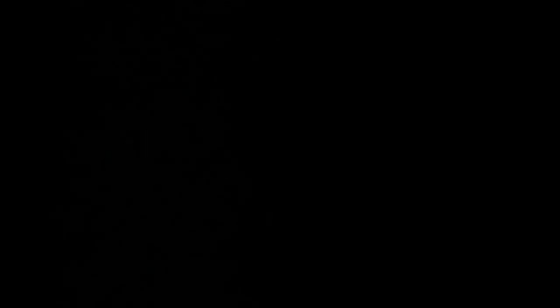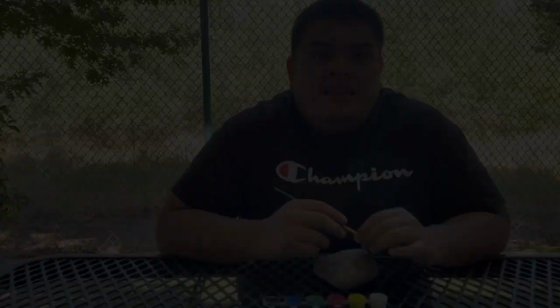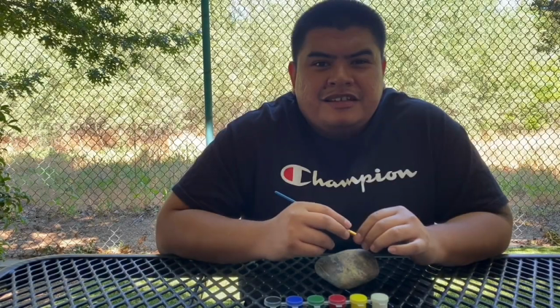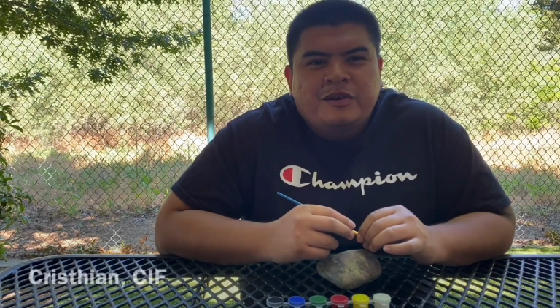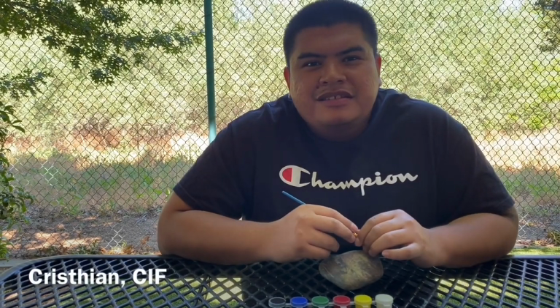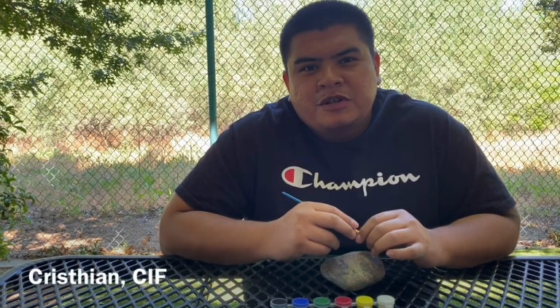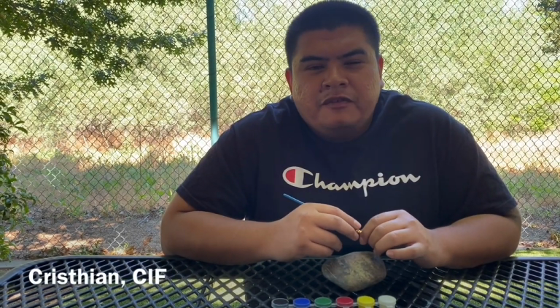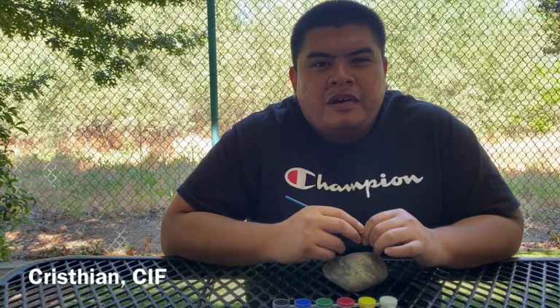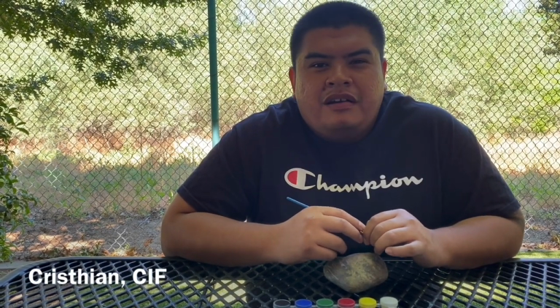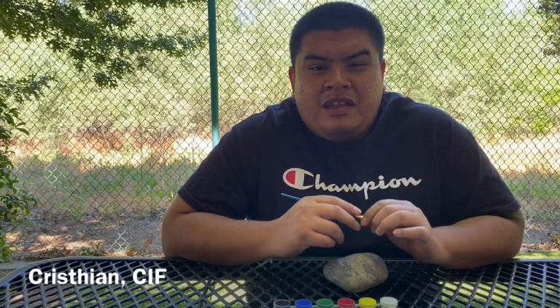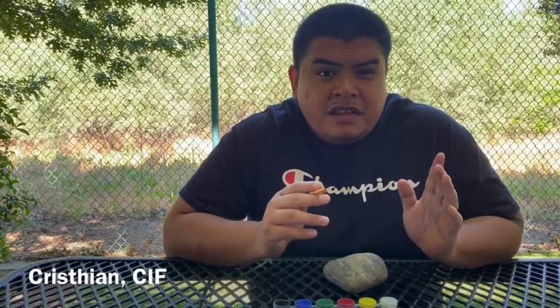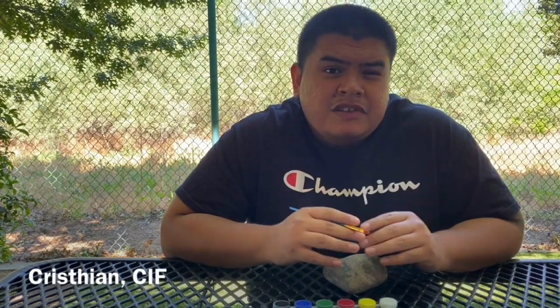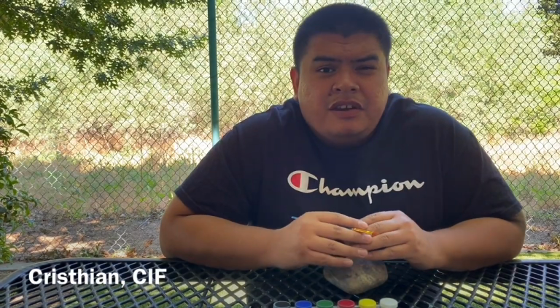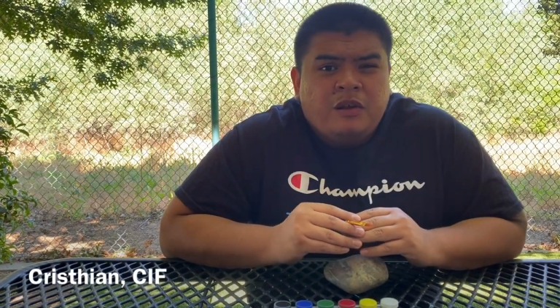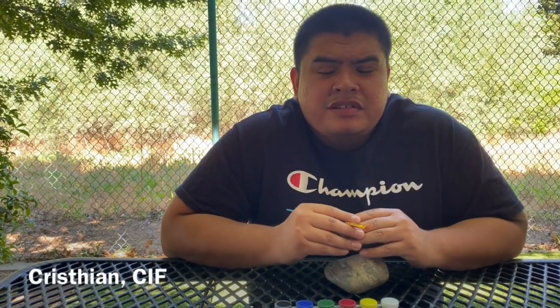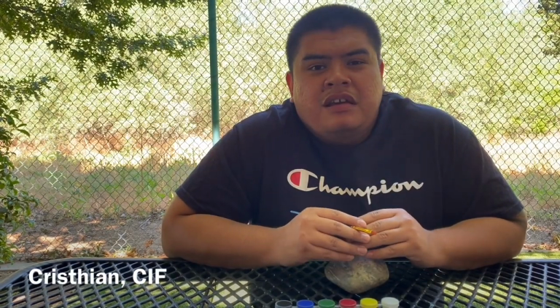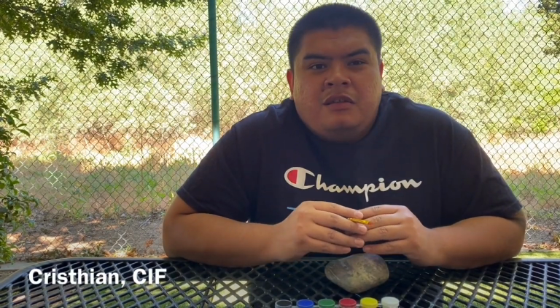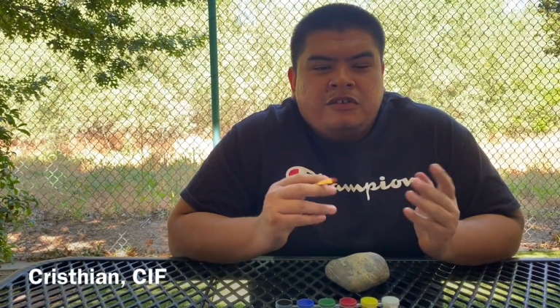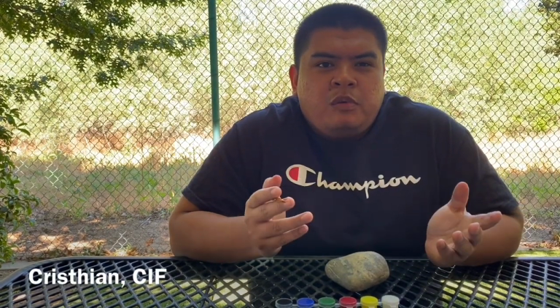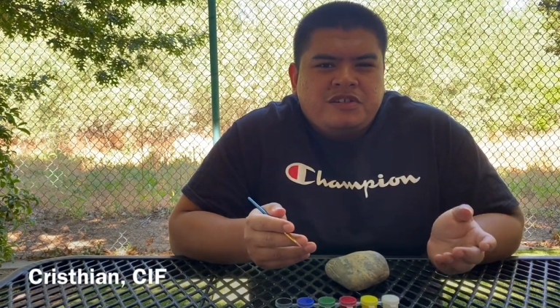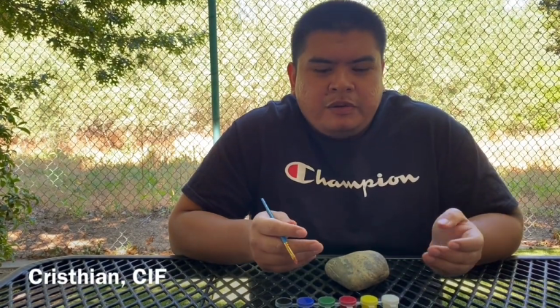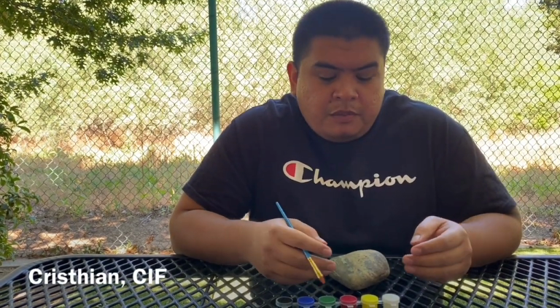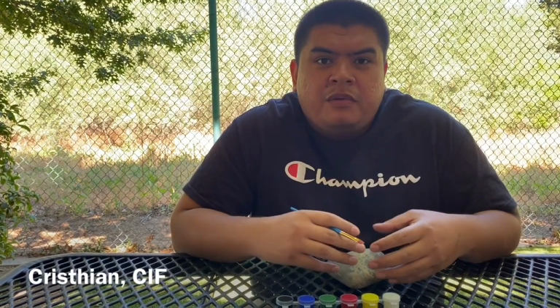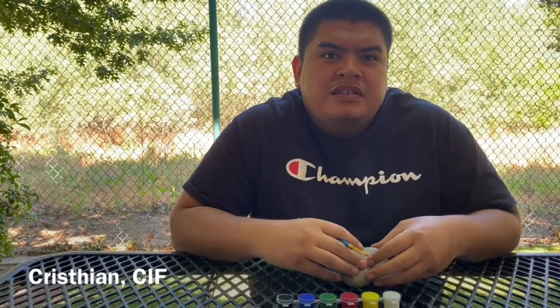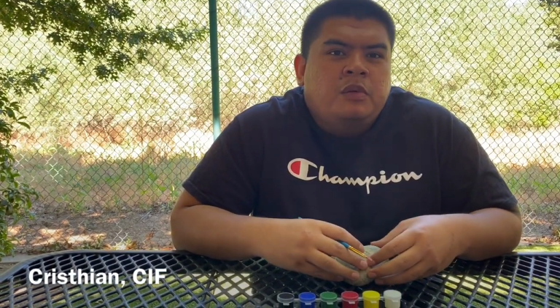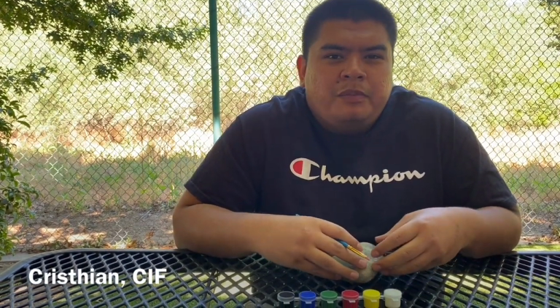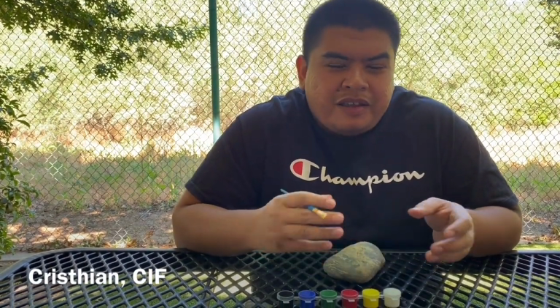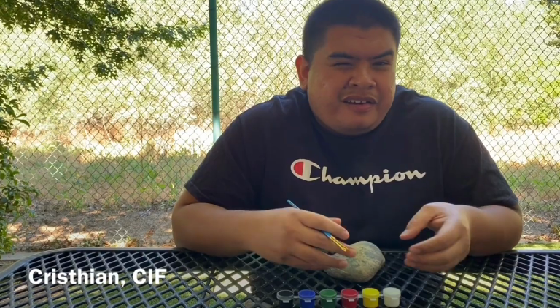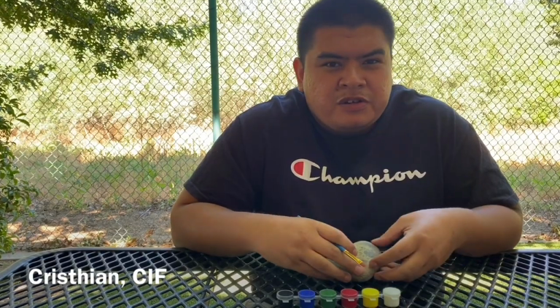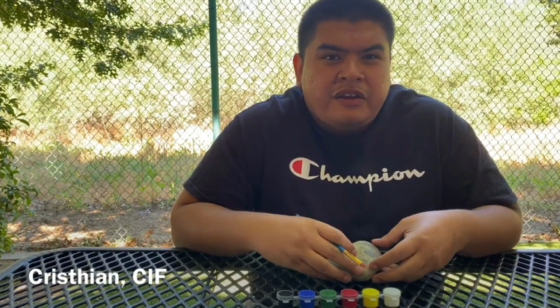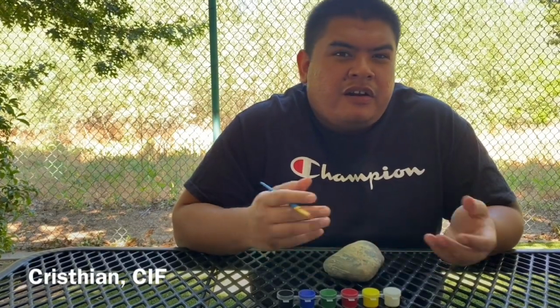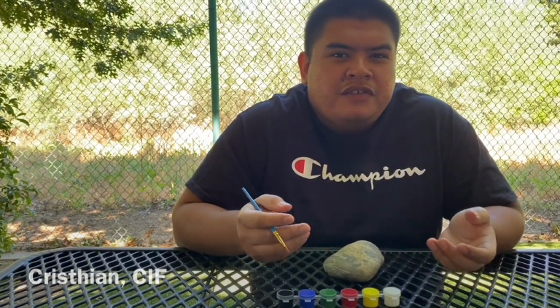Hey guys, how's it going? This is Christian from our SVS office here in Clovis. Today I will be showing you how to paint rocks that we'll be putting in our entryway here at our office.